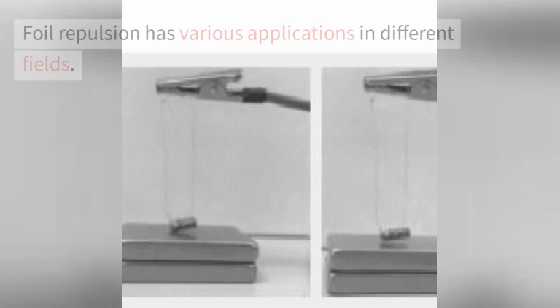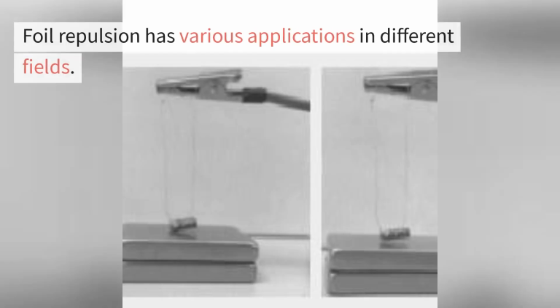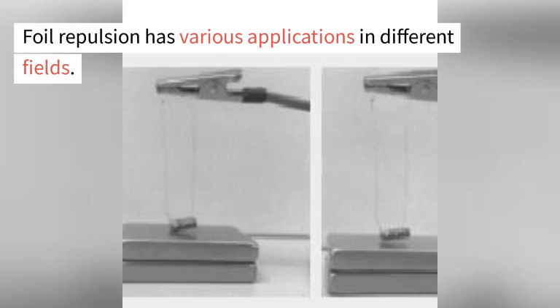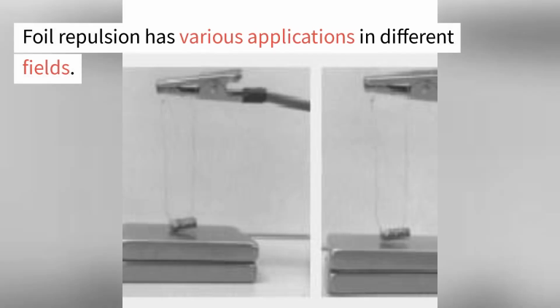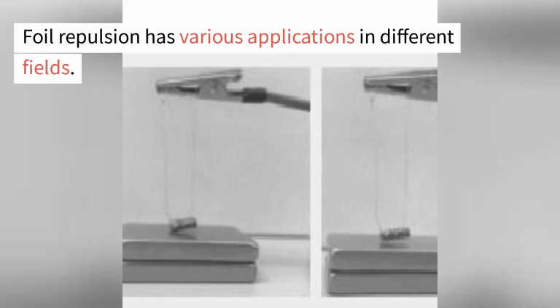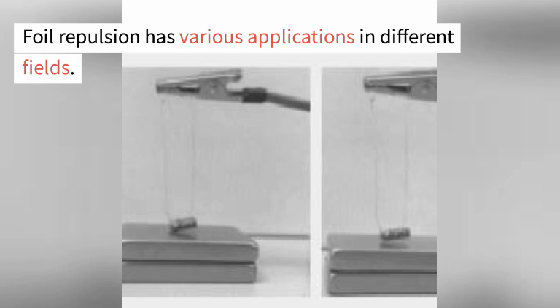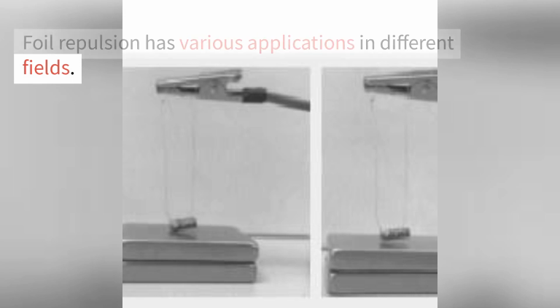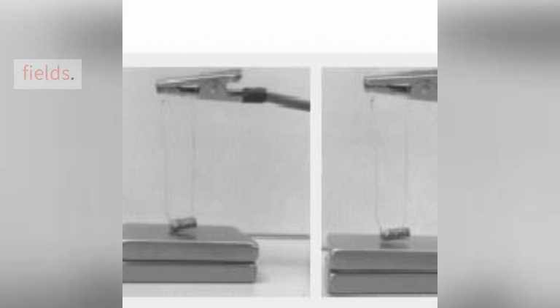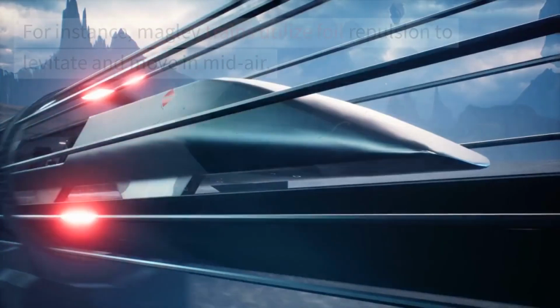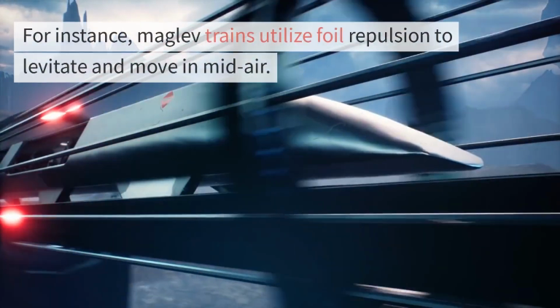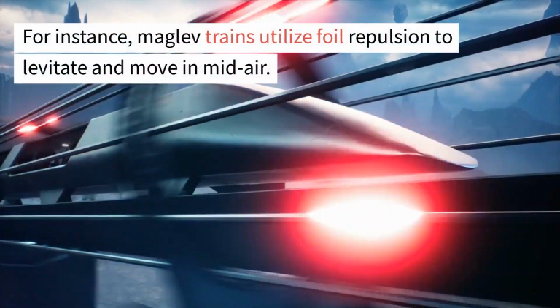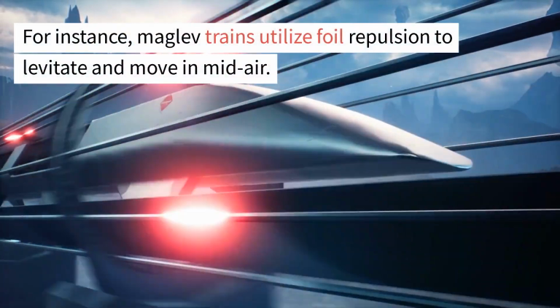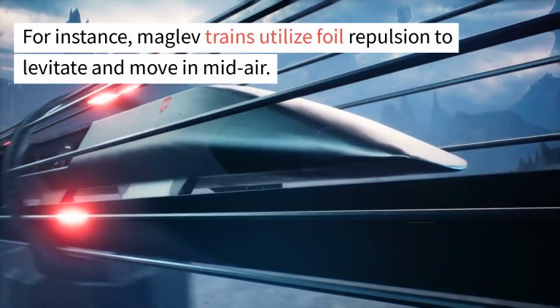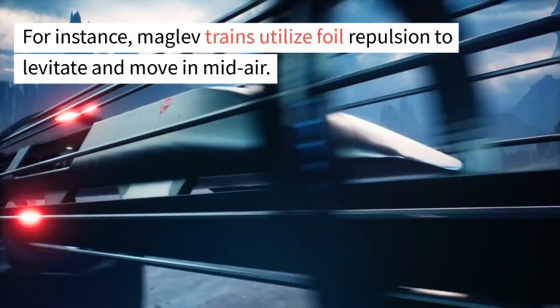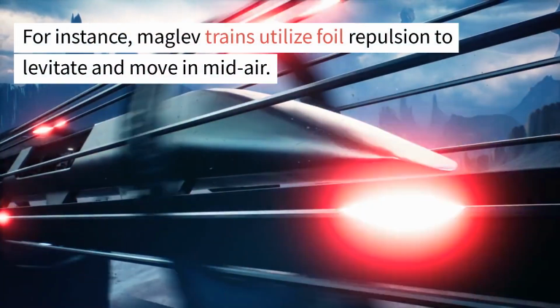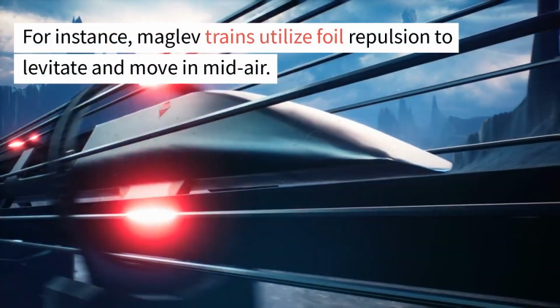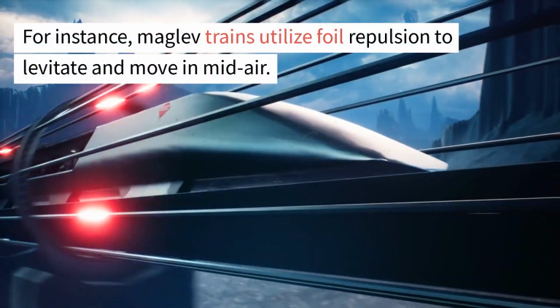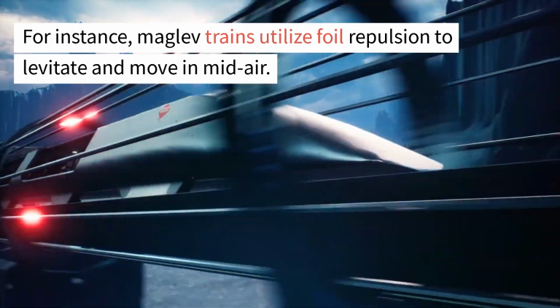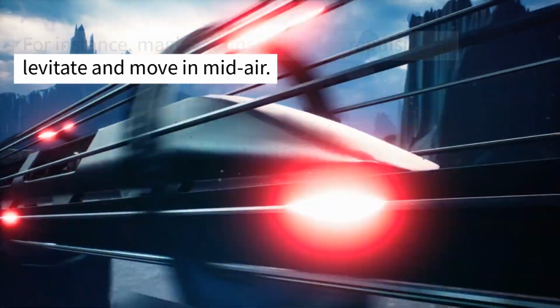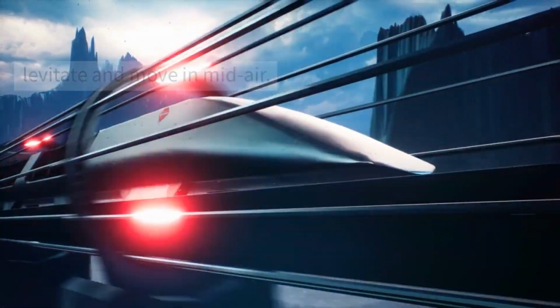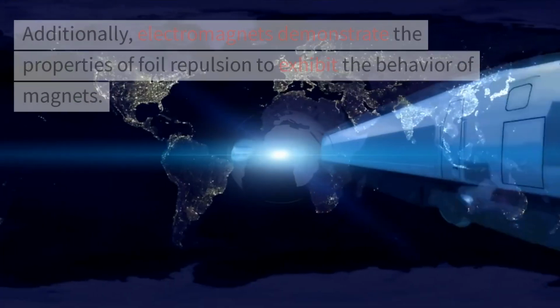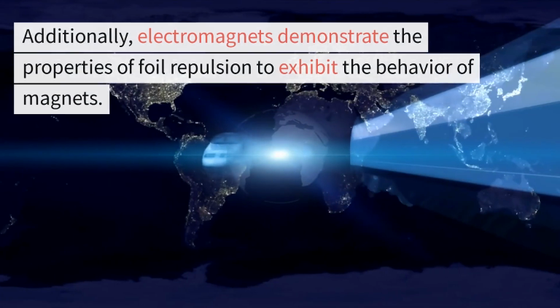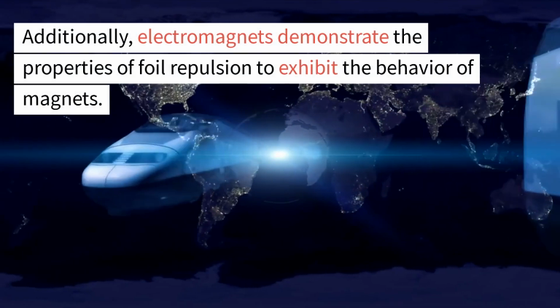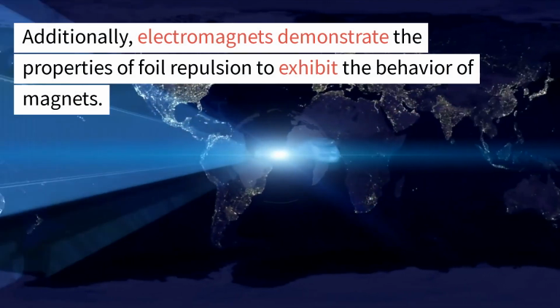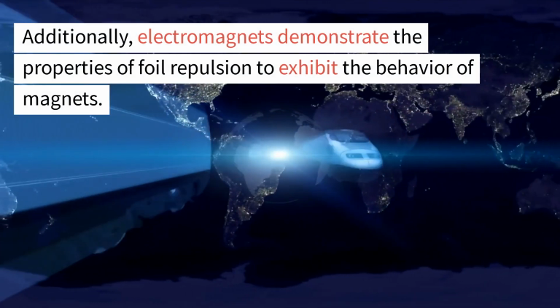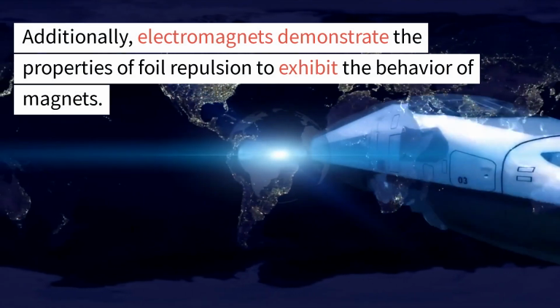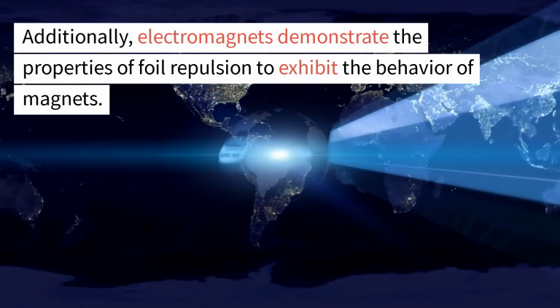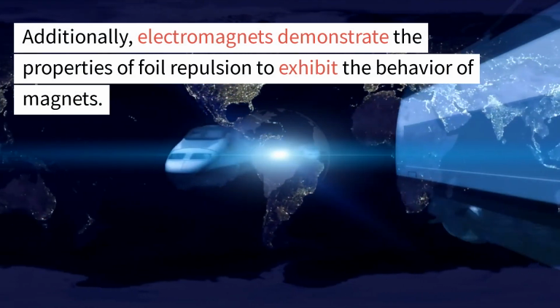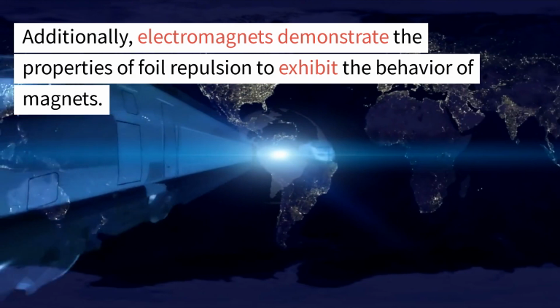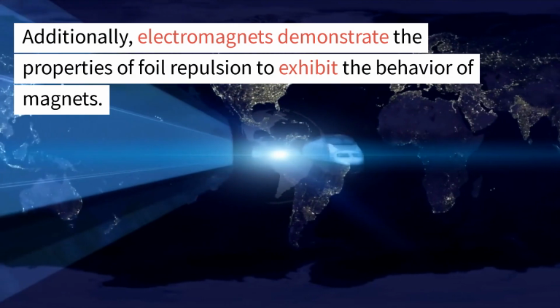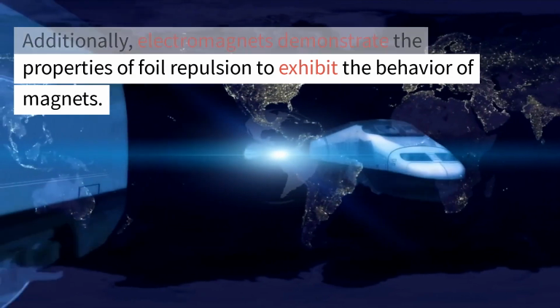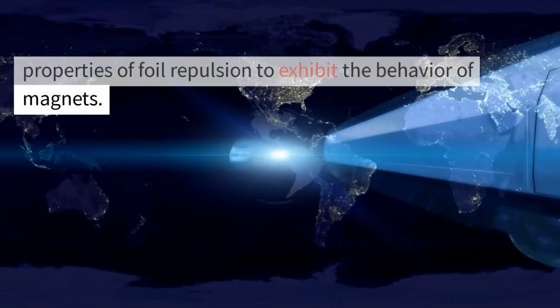Foil repulsion has various applications in different fields. For instance, maglev trains utilize foil repulsion to levitate and move in mid-air. Additionally, electromagnets demonstrate the properties of foil repulsion to exhibit the behavior of magnets.